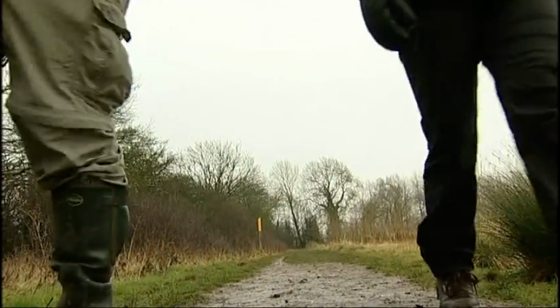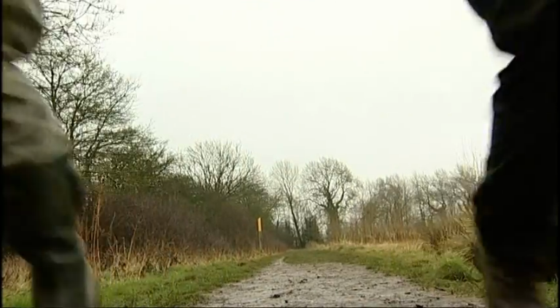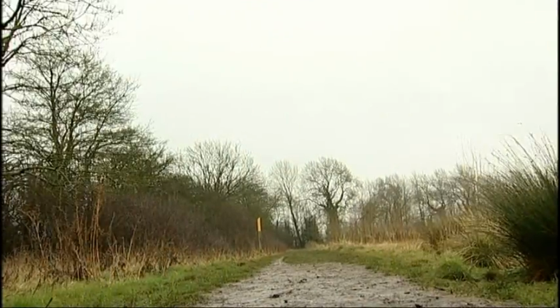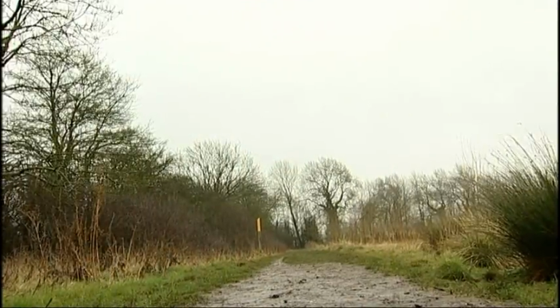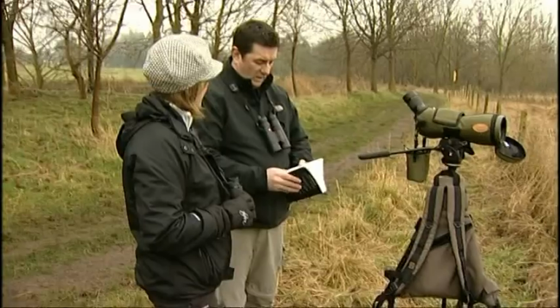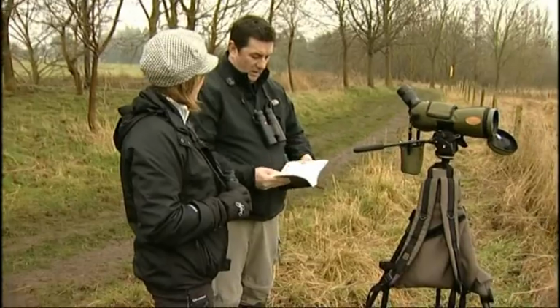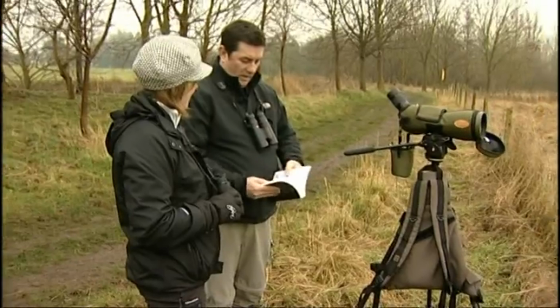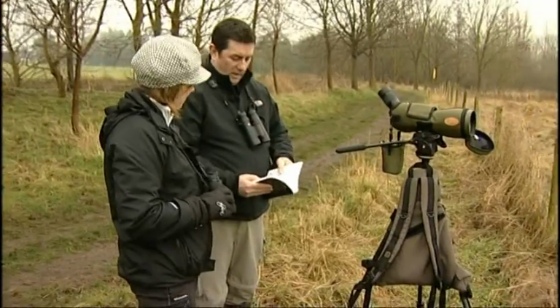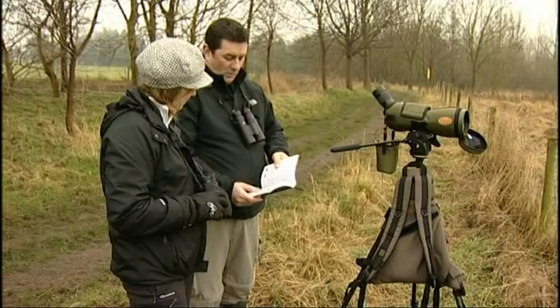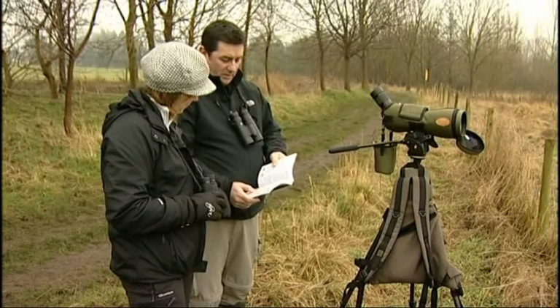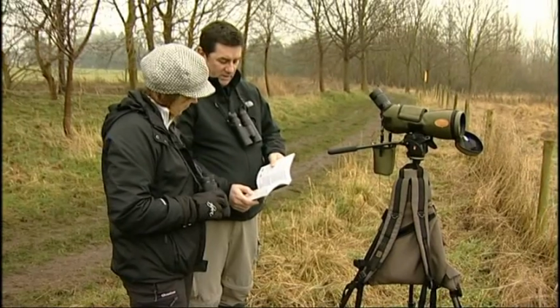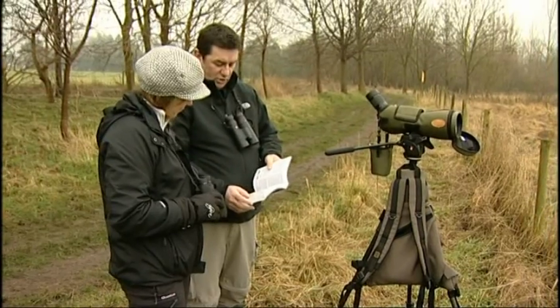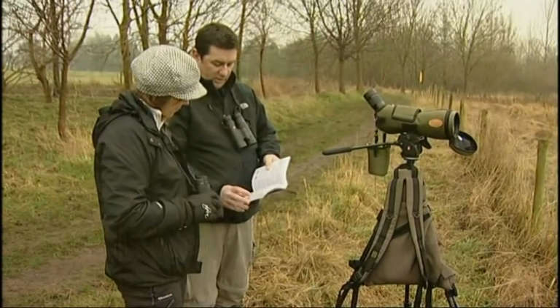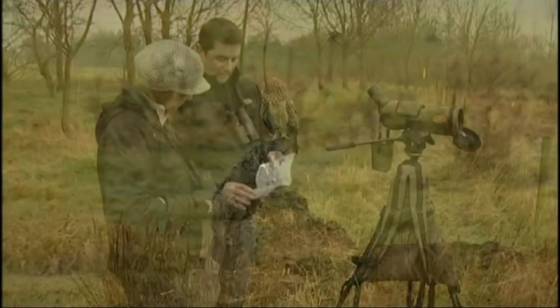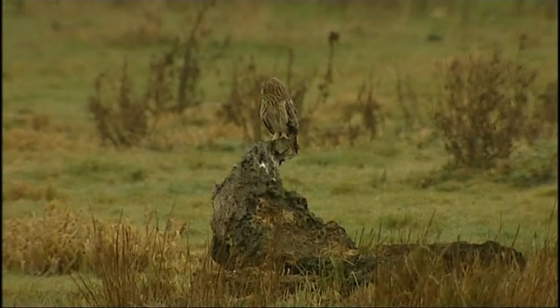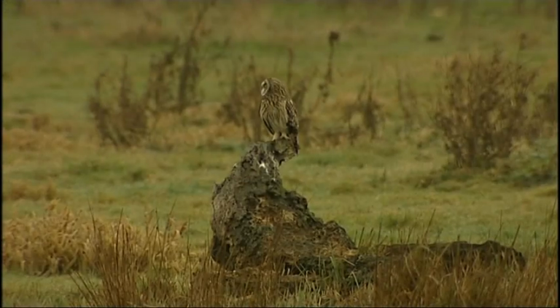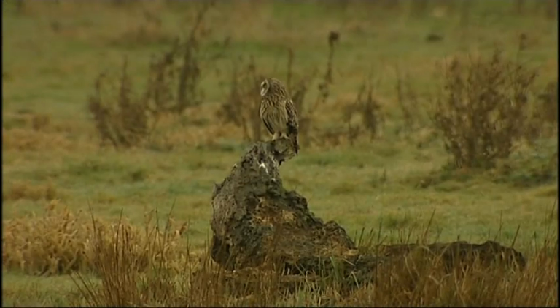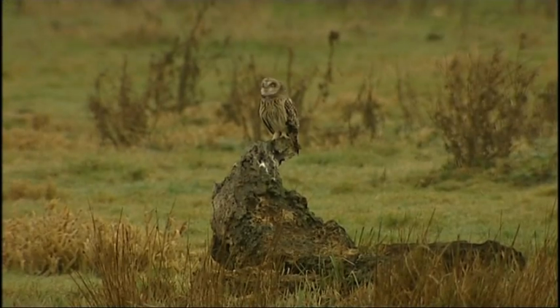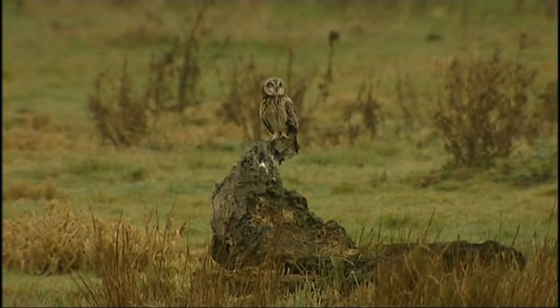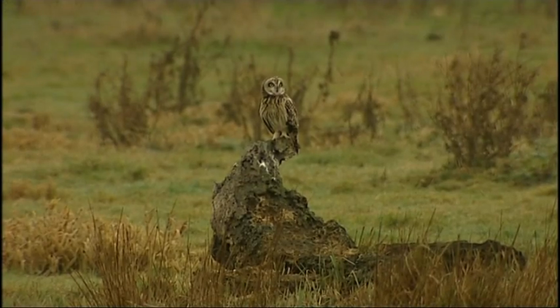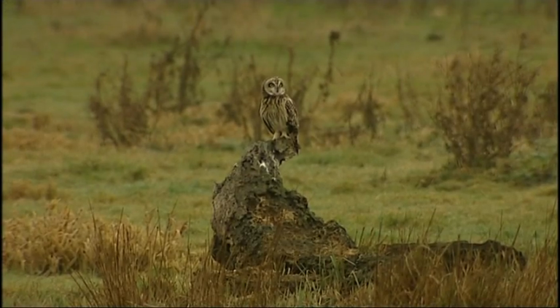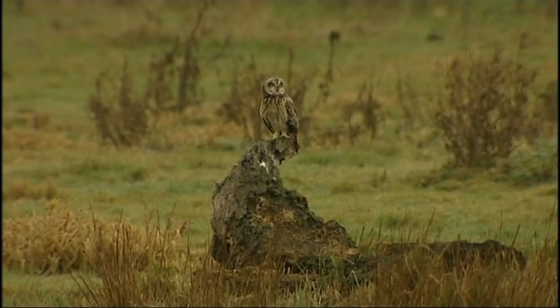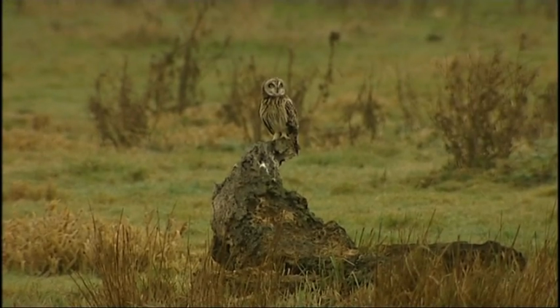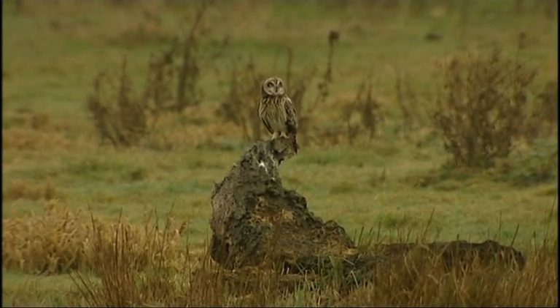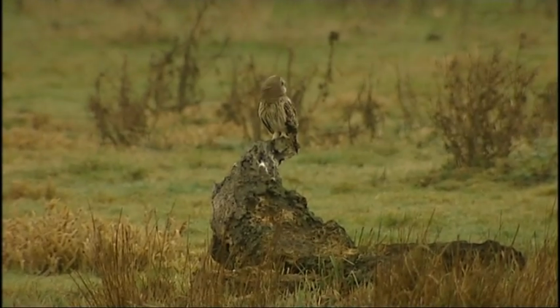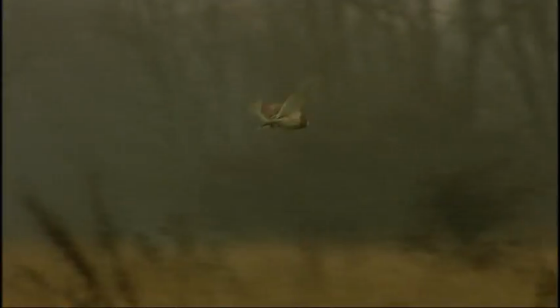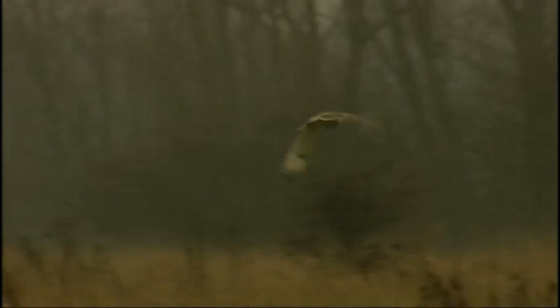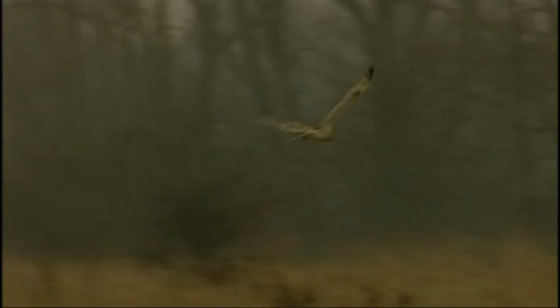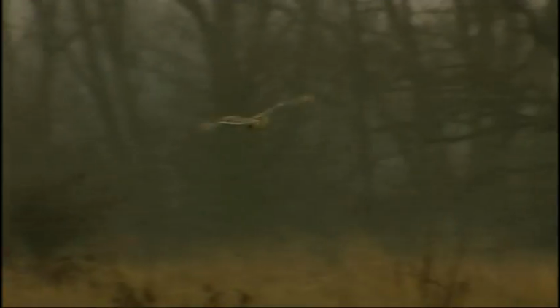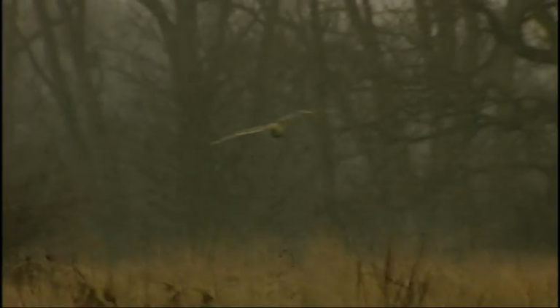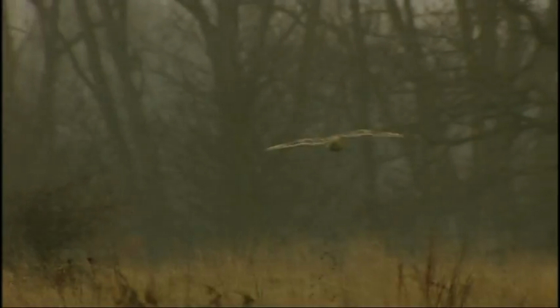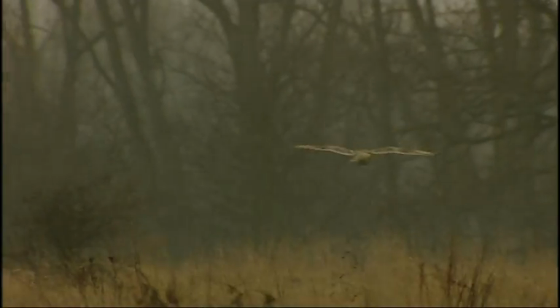So, John, what are we here to see today? Well, we're coming to see the short-eared owl. We've got up to four birds, probably, around the reserve at the moment.